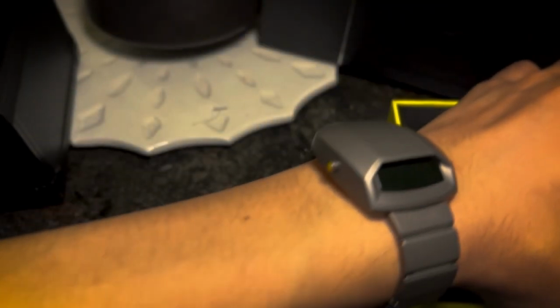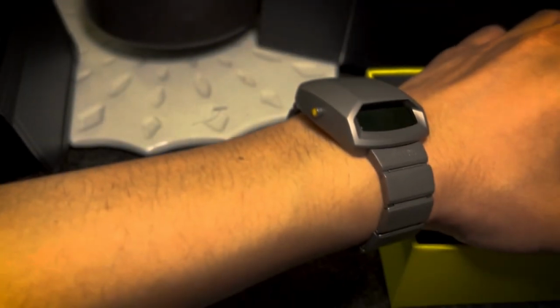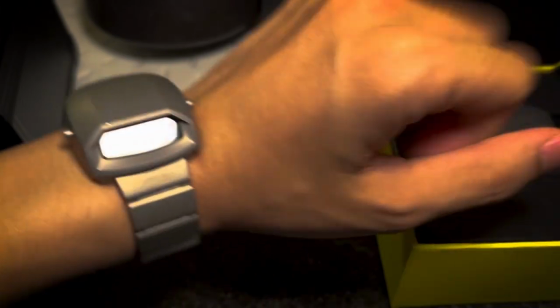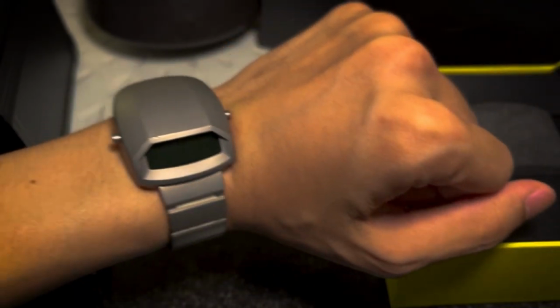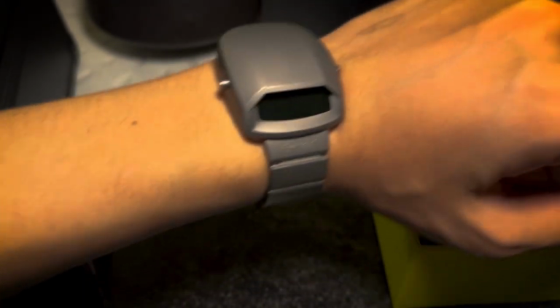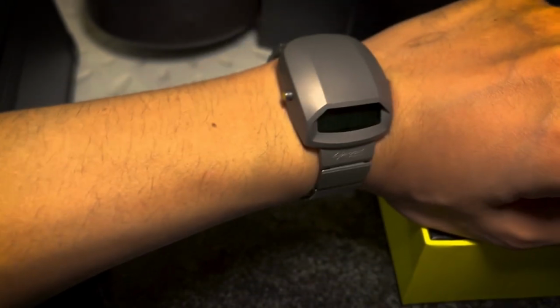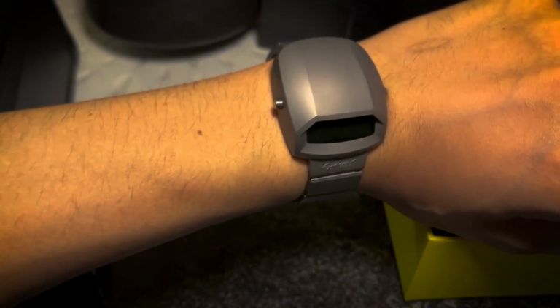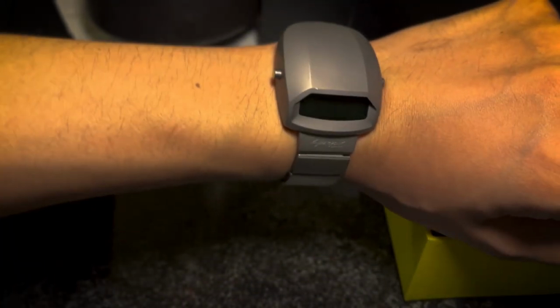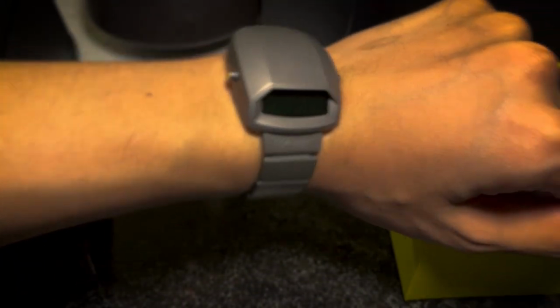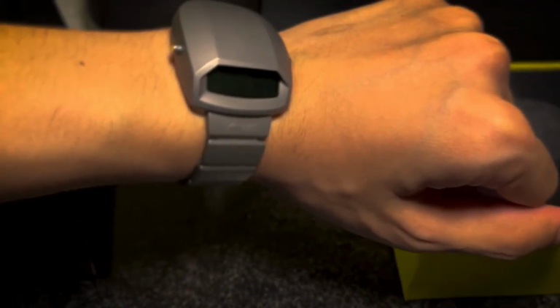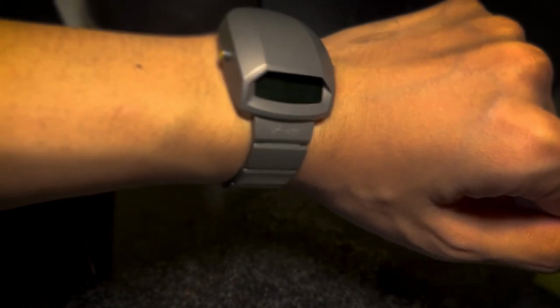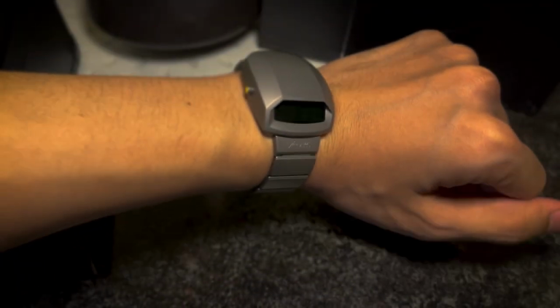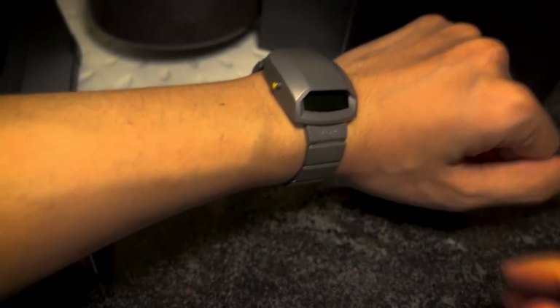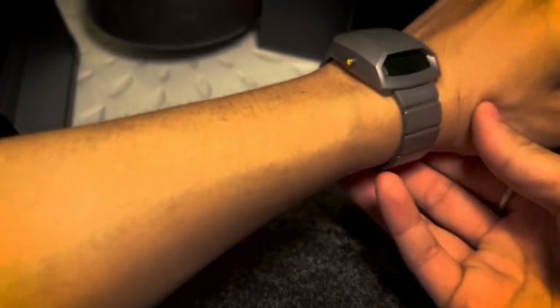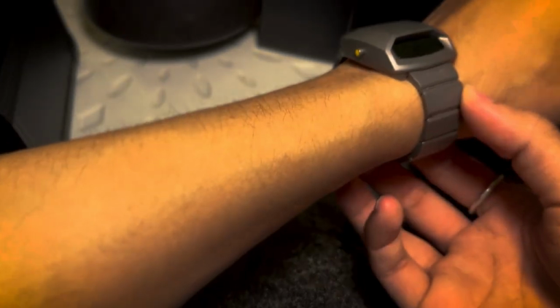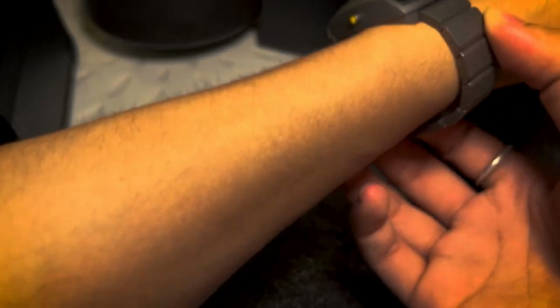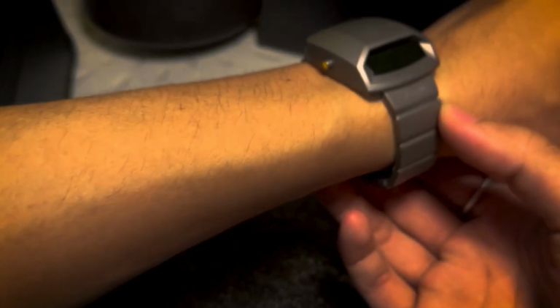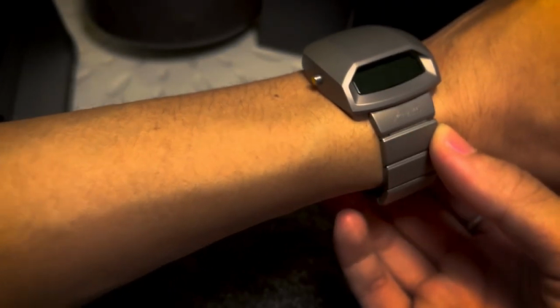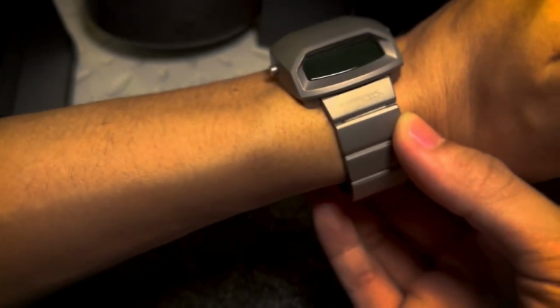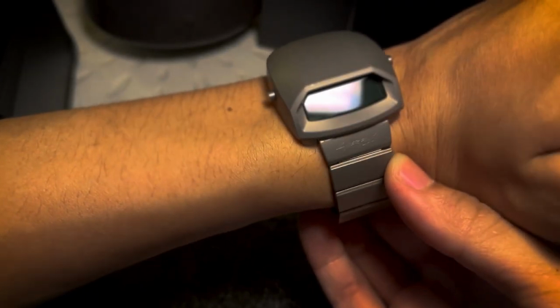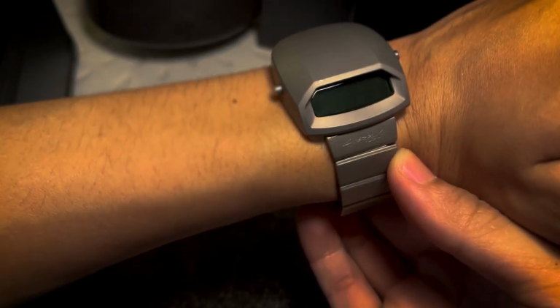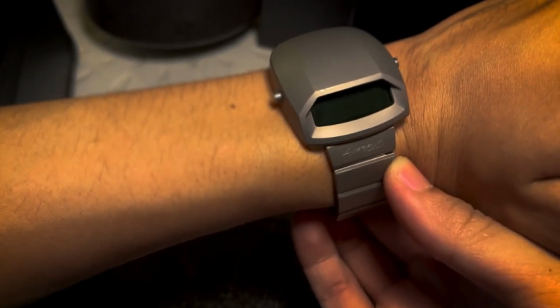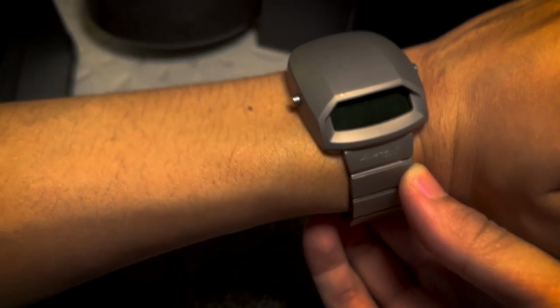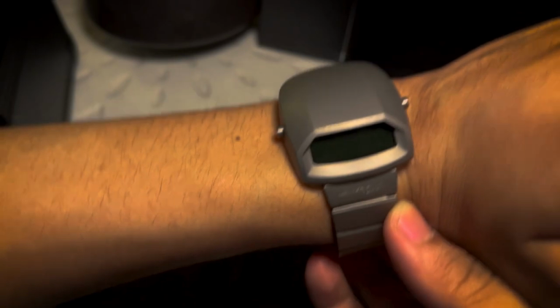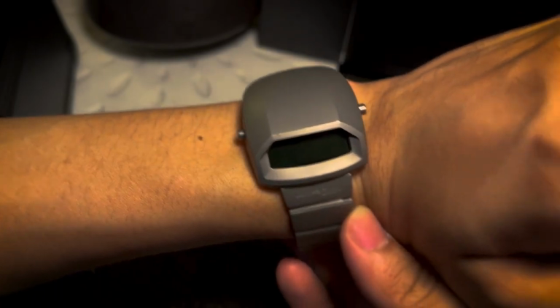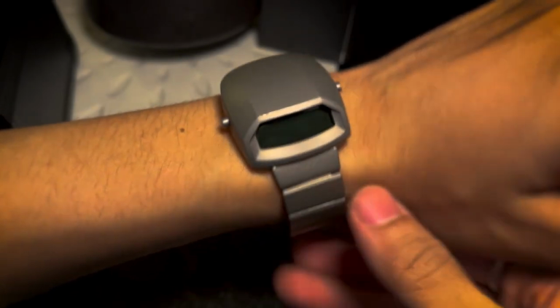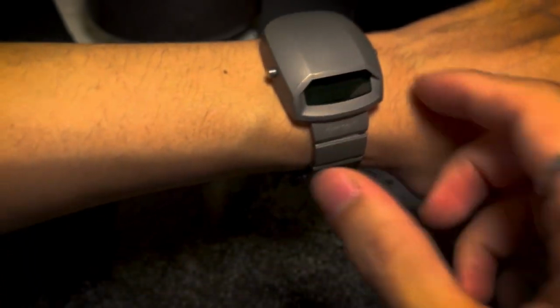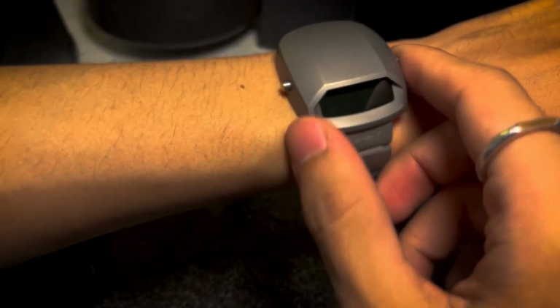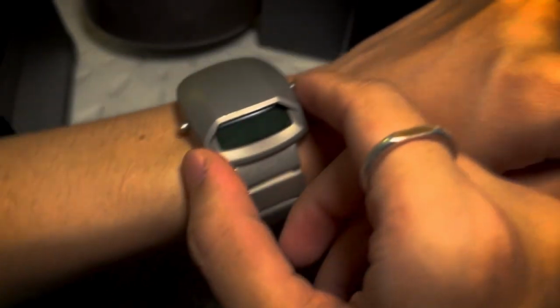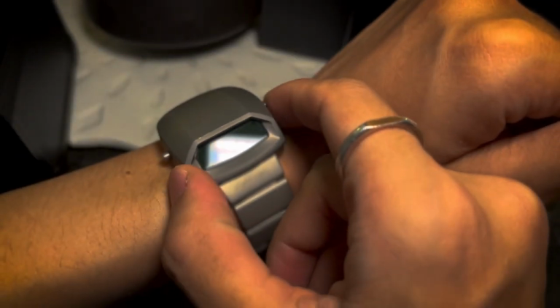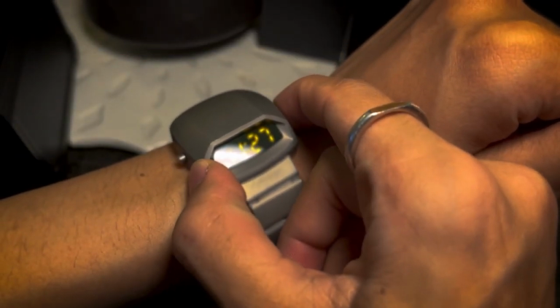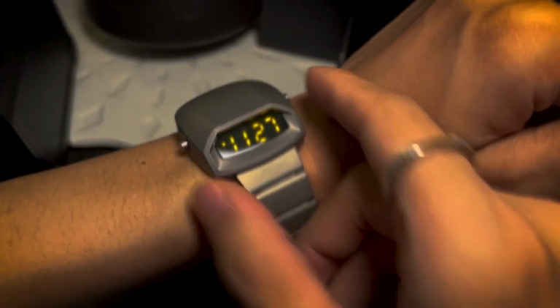I think the price is worth it for me. The only con I have for this watch is that the display material could have been sapphire. Overall I think it's pretty cool and it's from a small company in Poland, which I think is pretty cool.